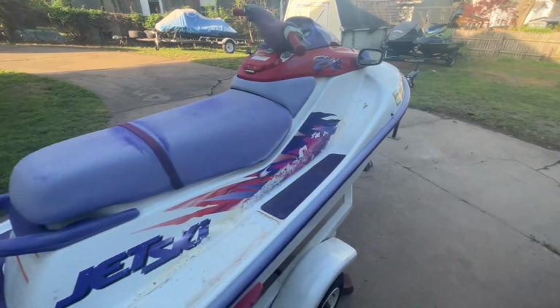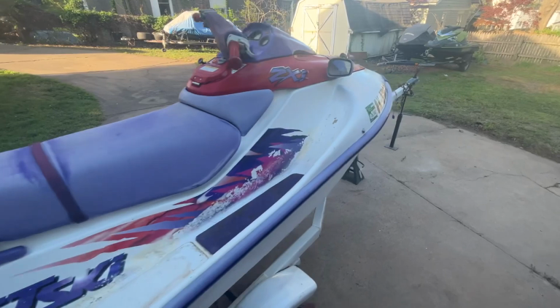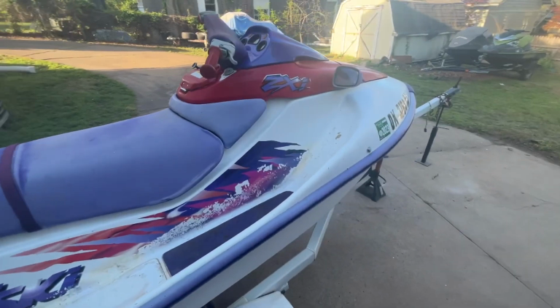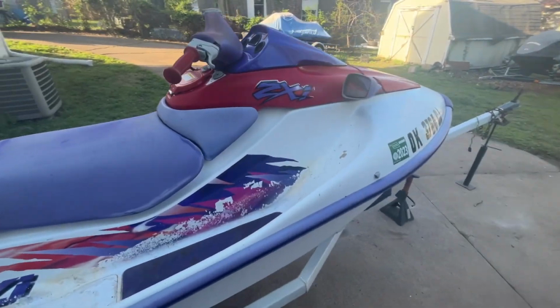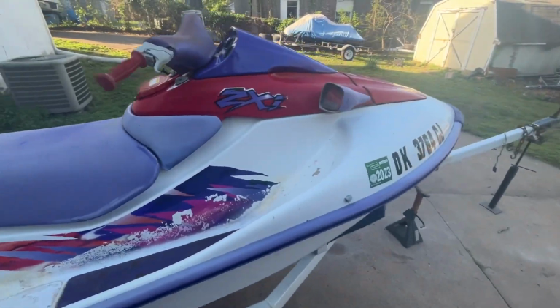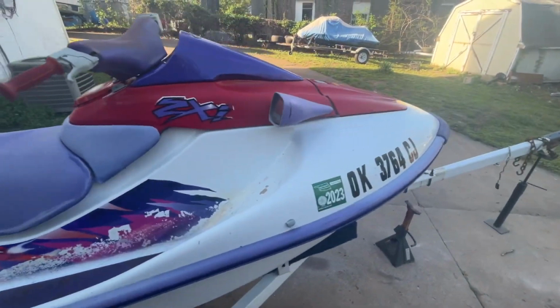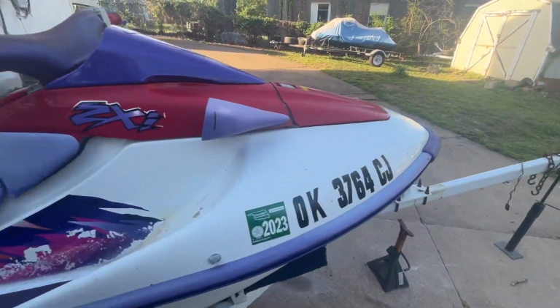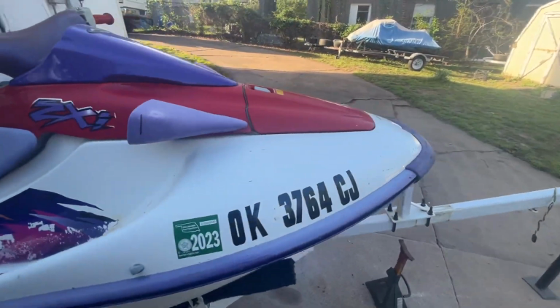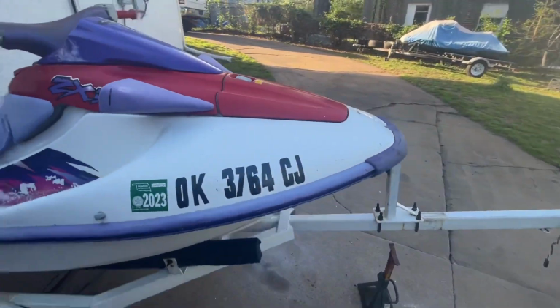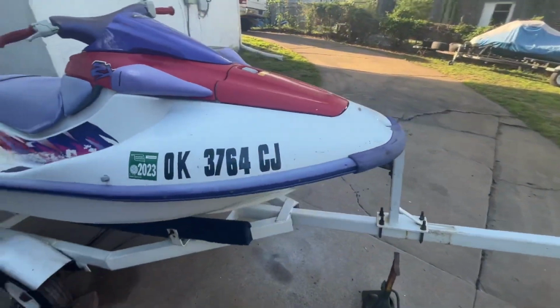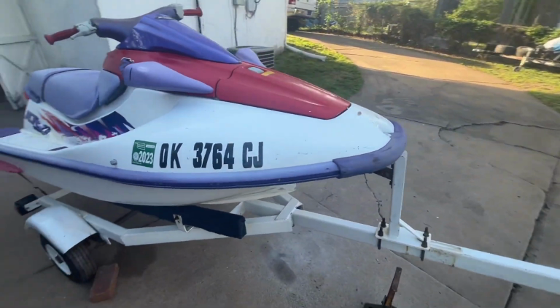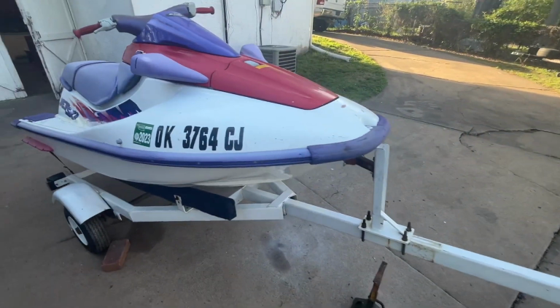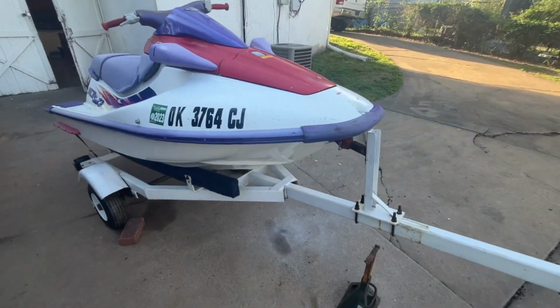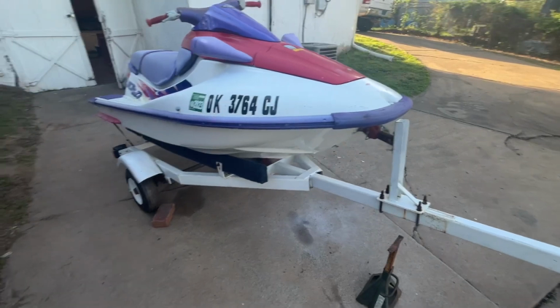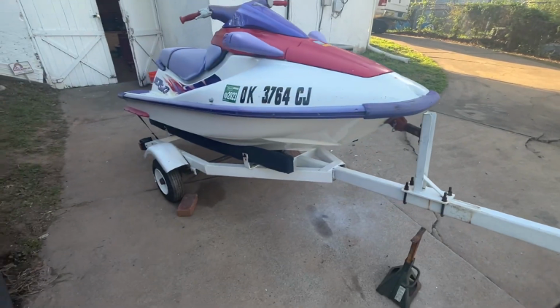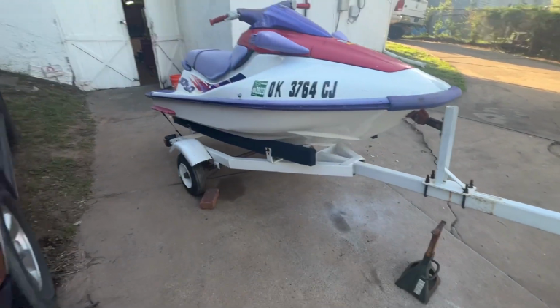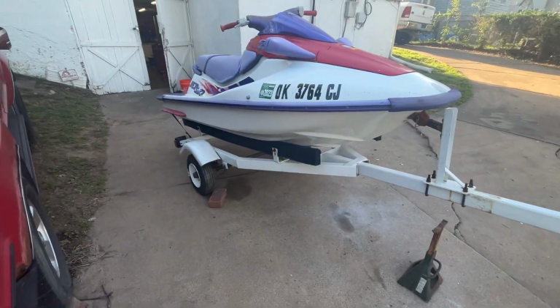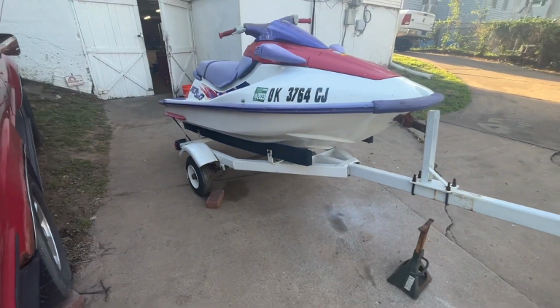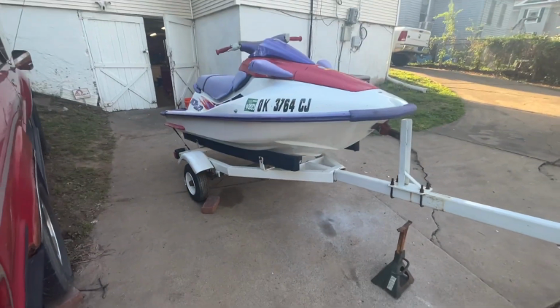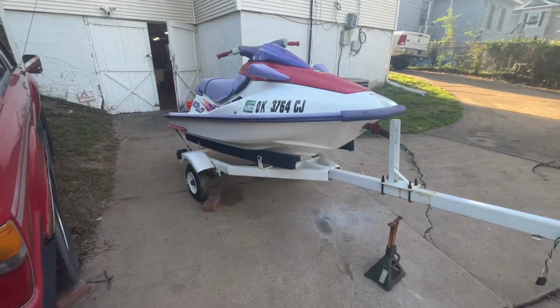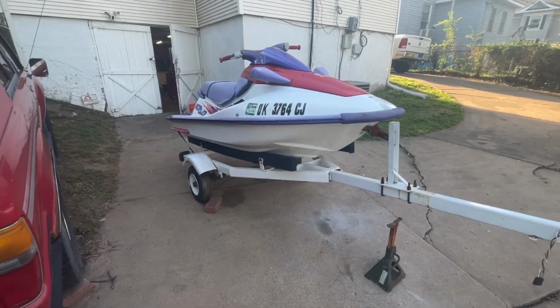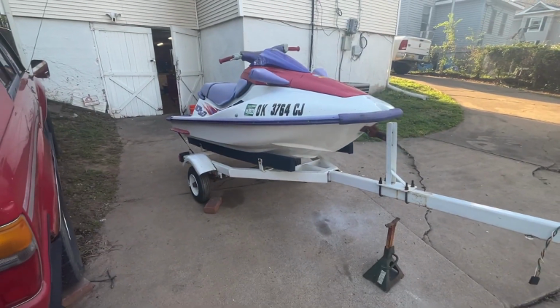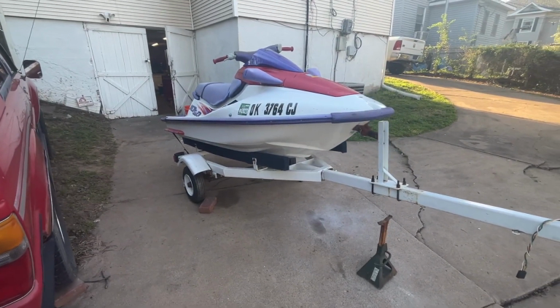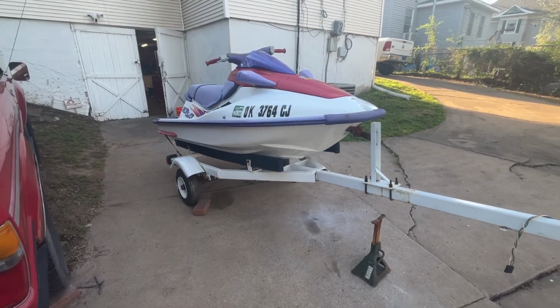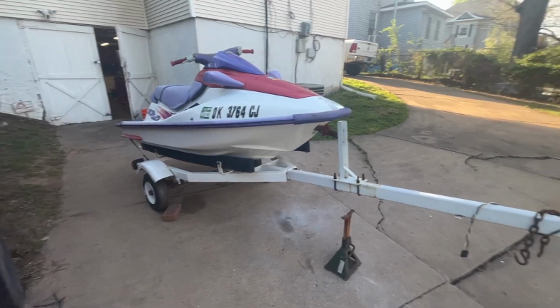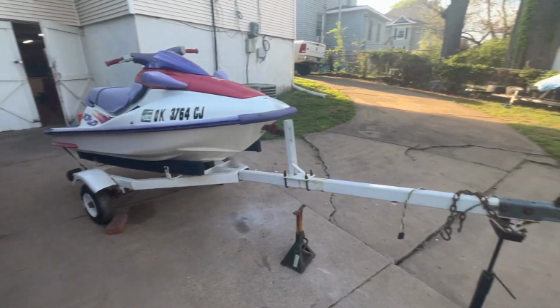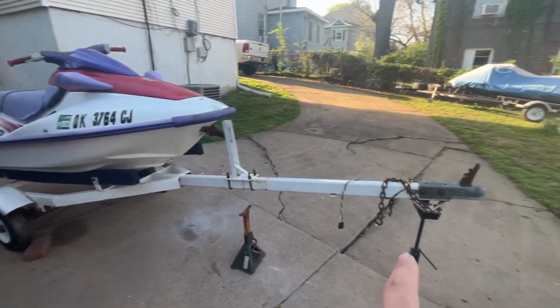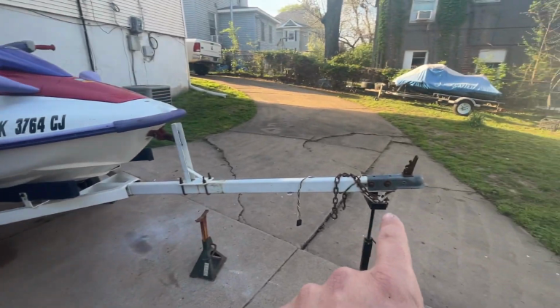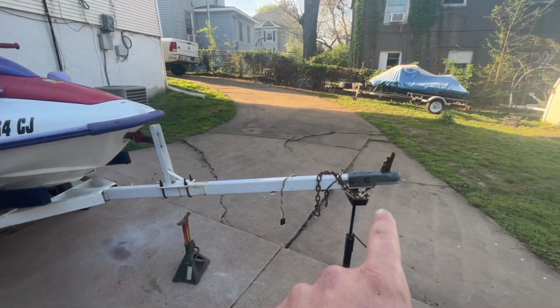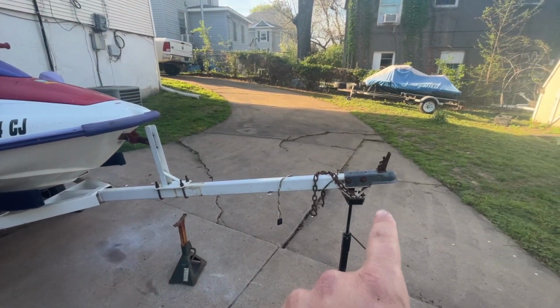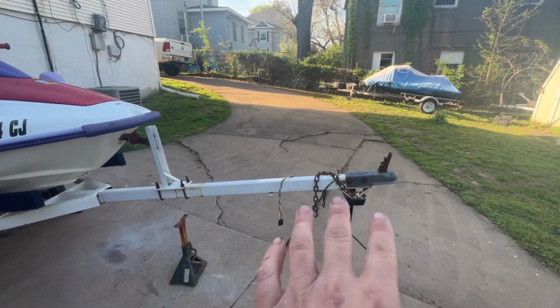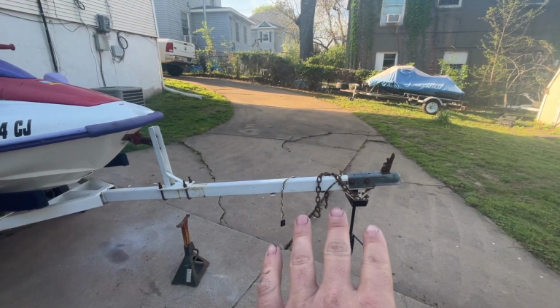This is a 750 two-stroke, pretty simple ski. It is pre-mixed, meaning you mix the gas and the oil — the oiler has been removed, a pretty popular change on these older skis. The trailer uses a two-inch ball, which is a big deal for me — I hate one-and-seven-eighths balls.